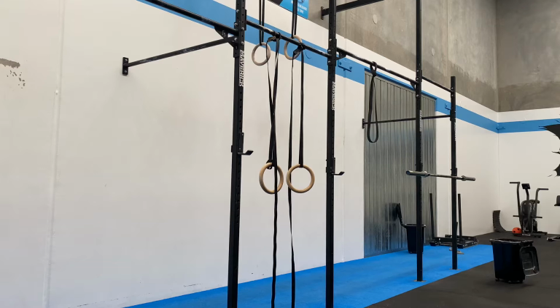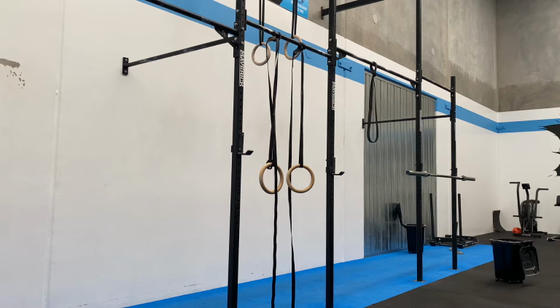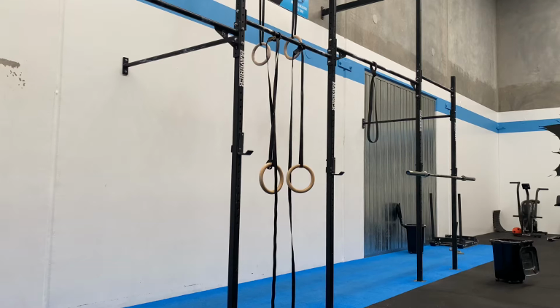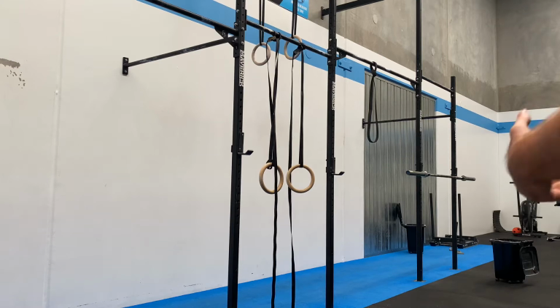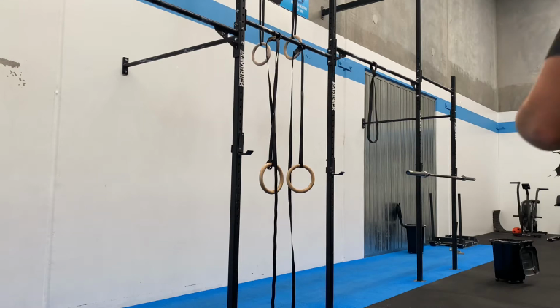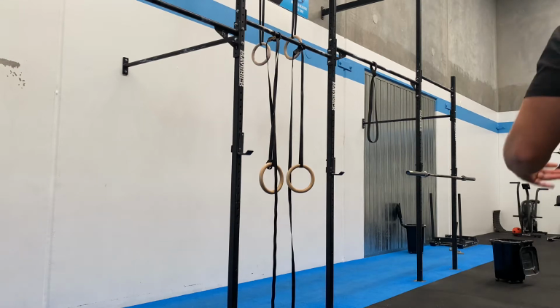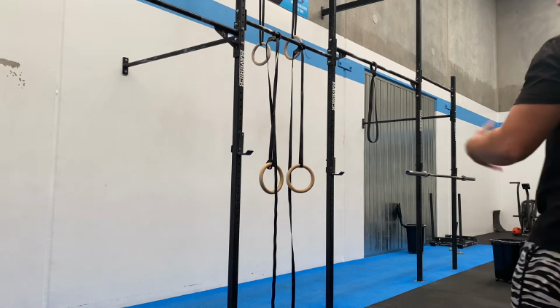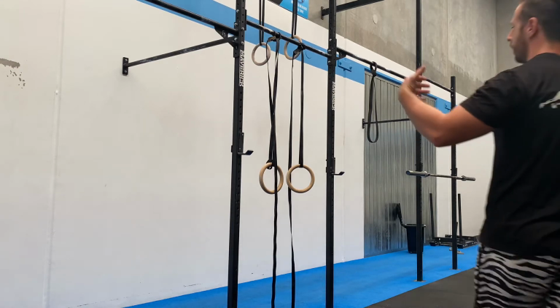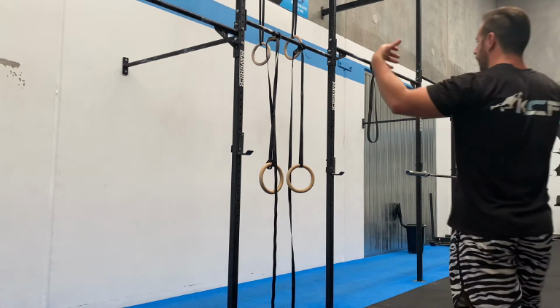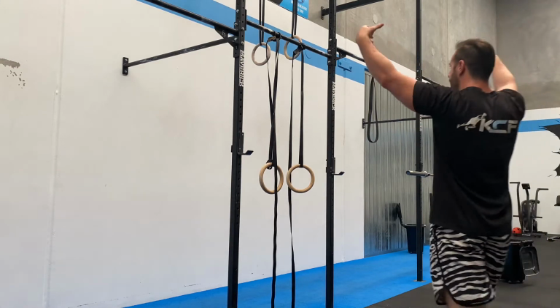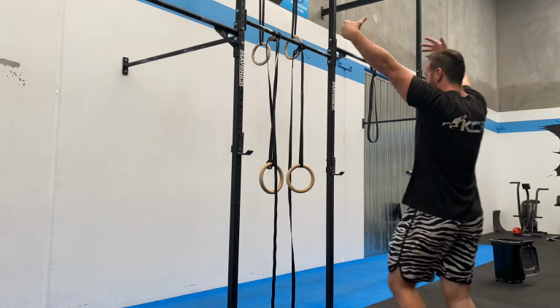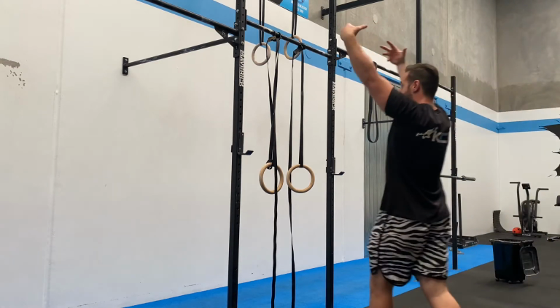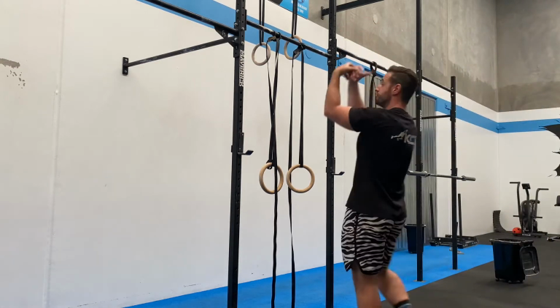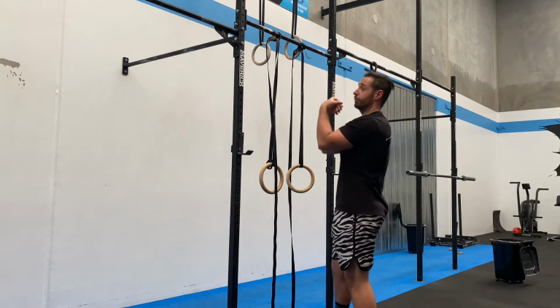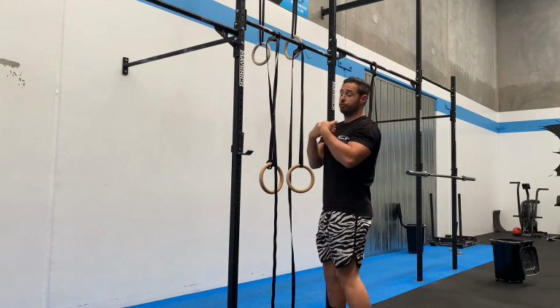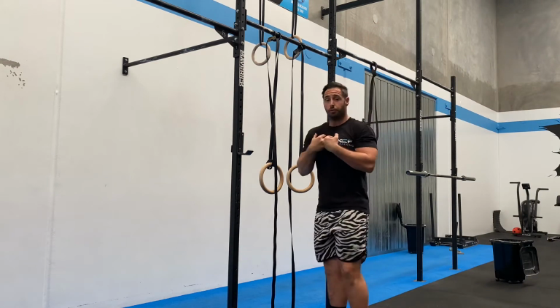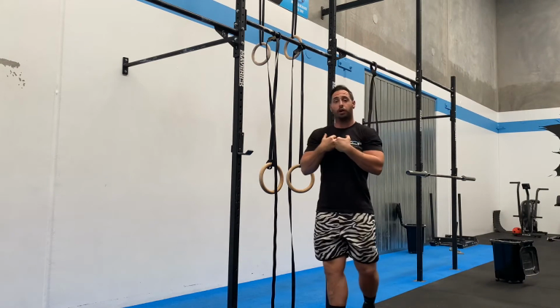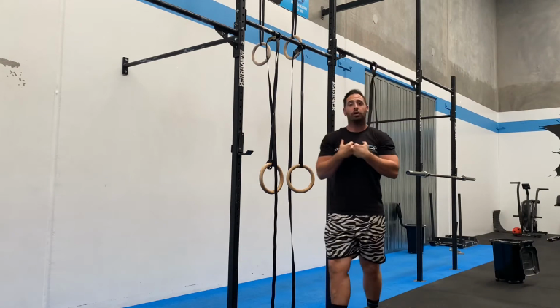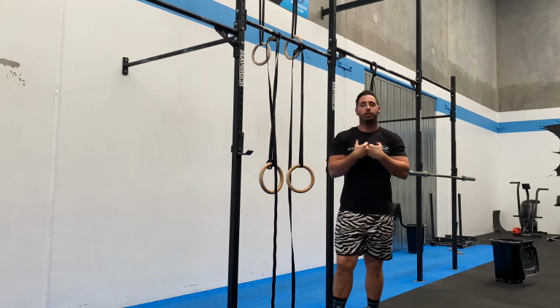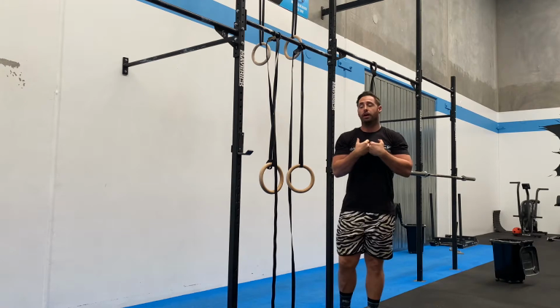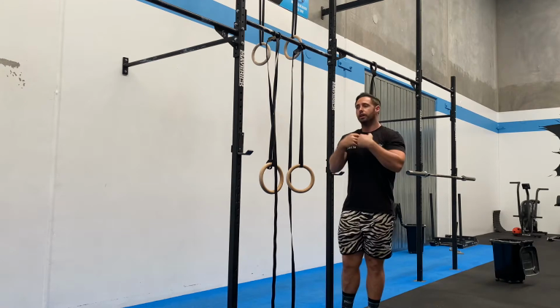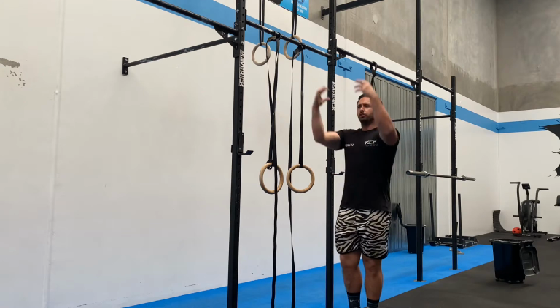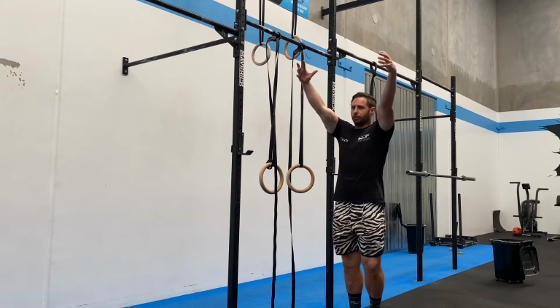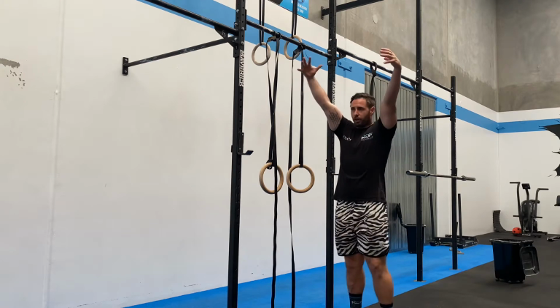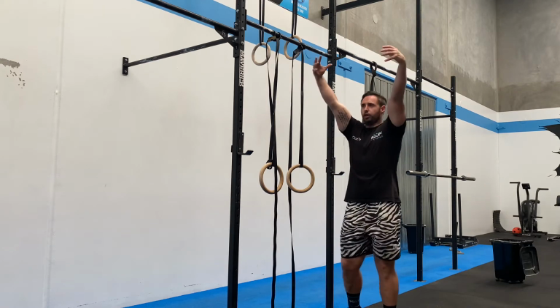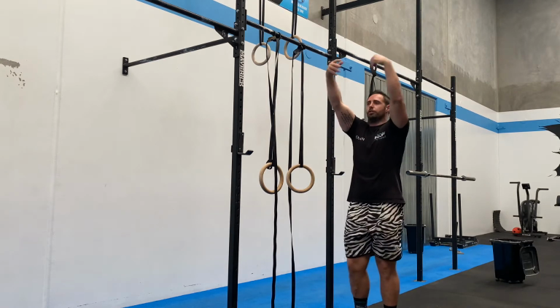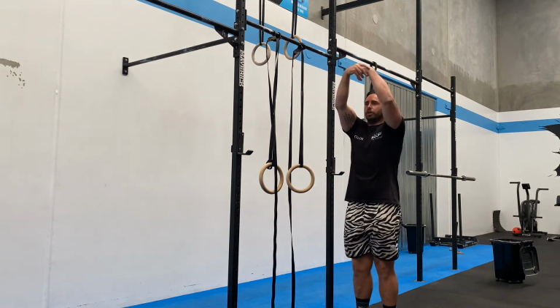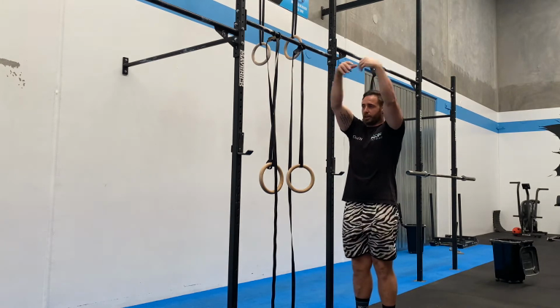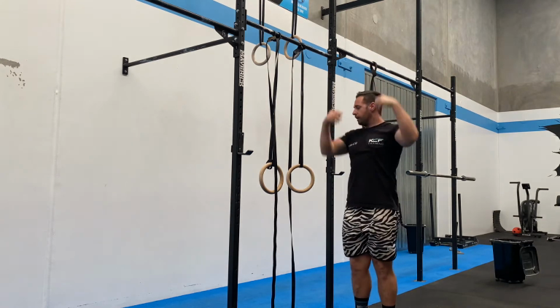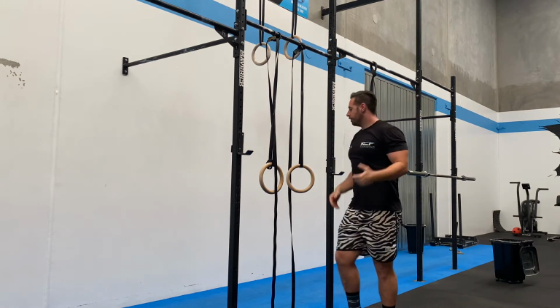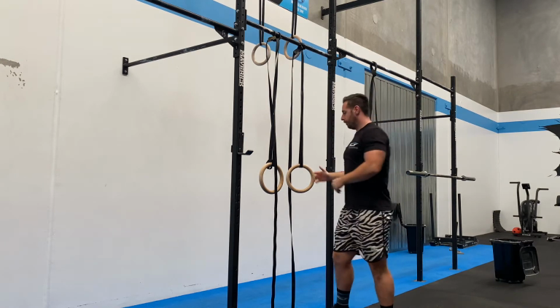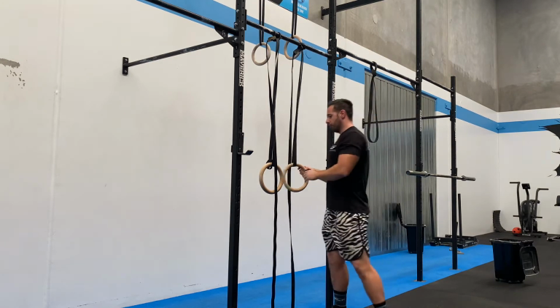This one is really good for strict strength work. We're looking for that nice solid turnover, so we're looking at false grip.